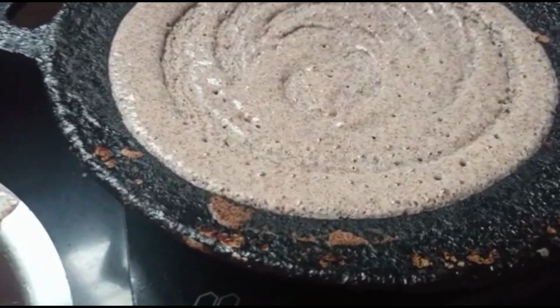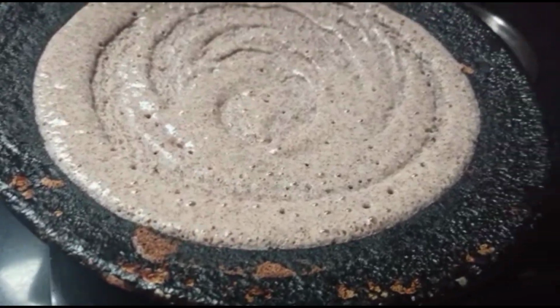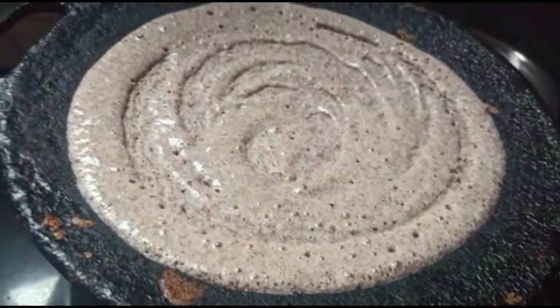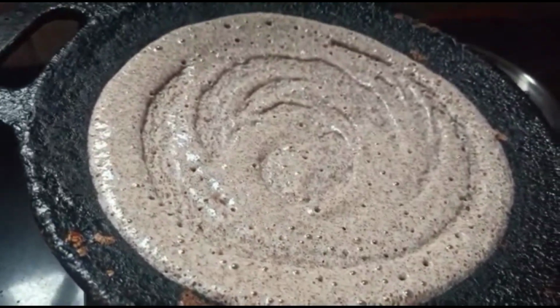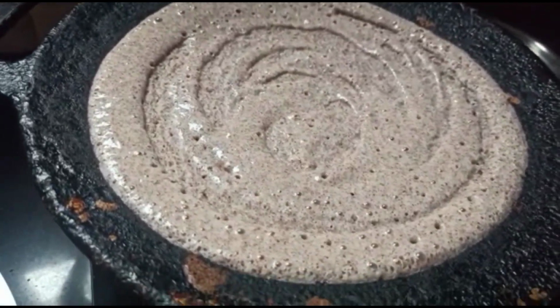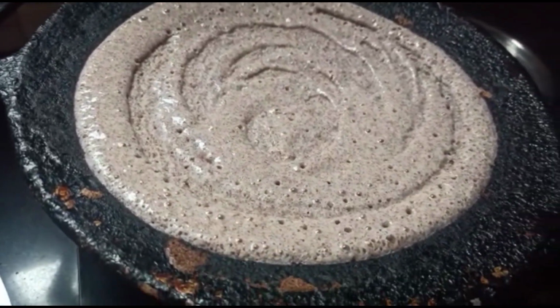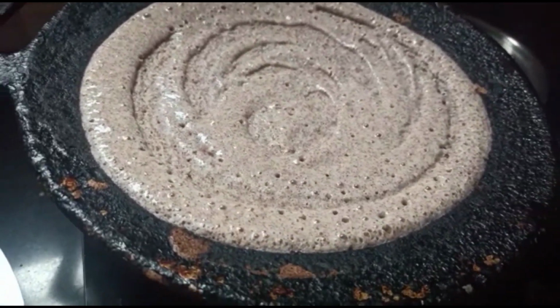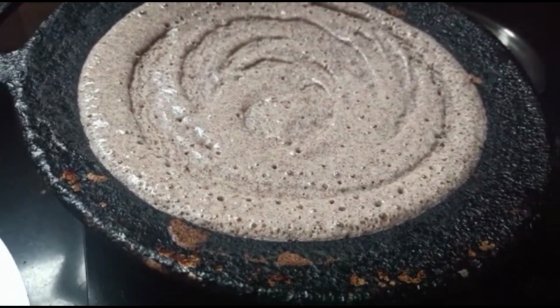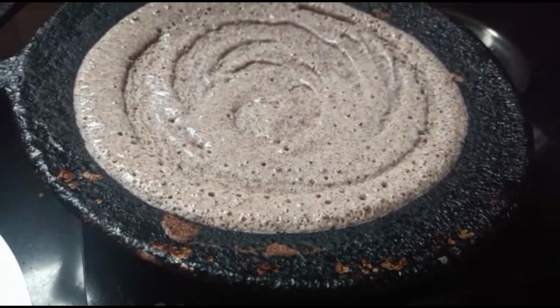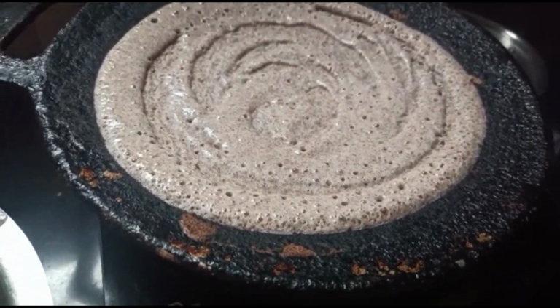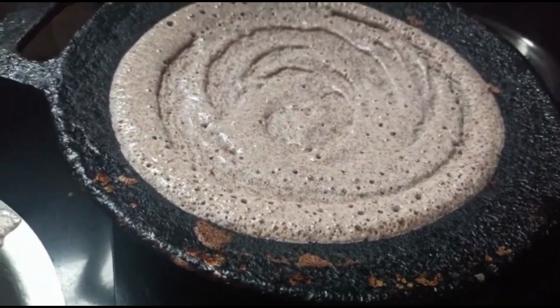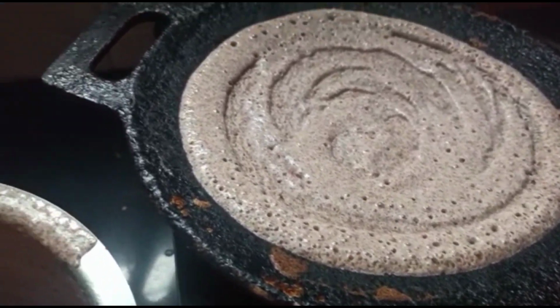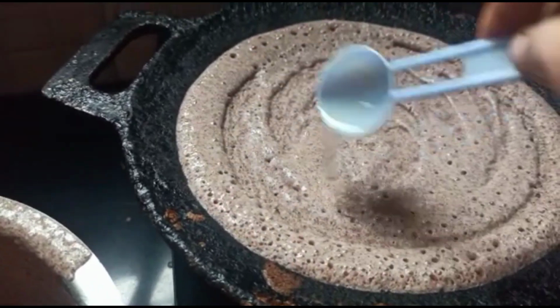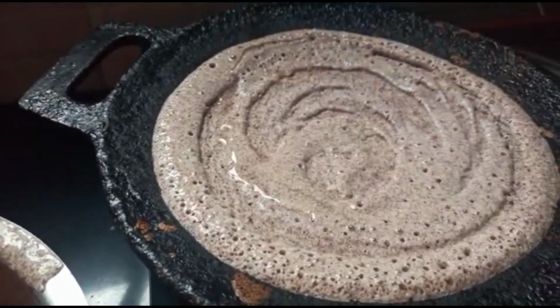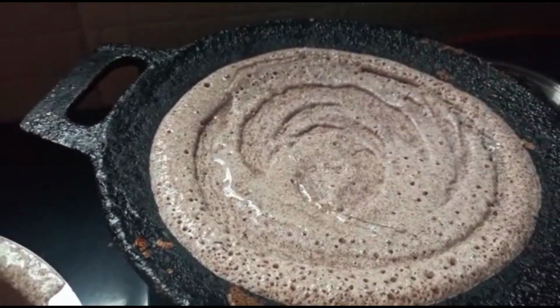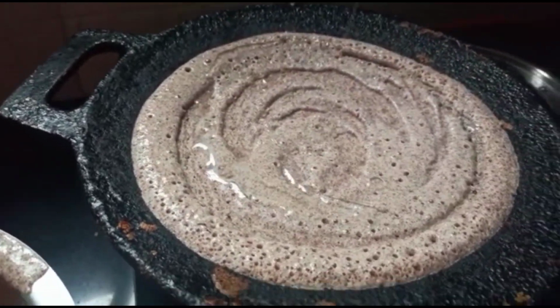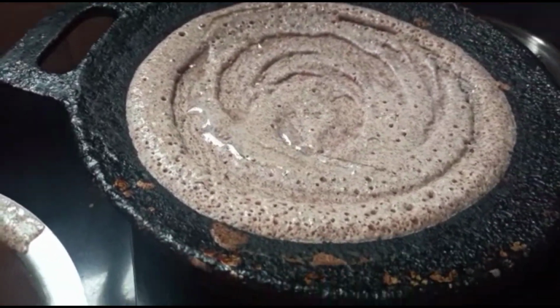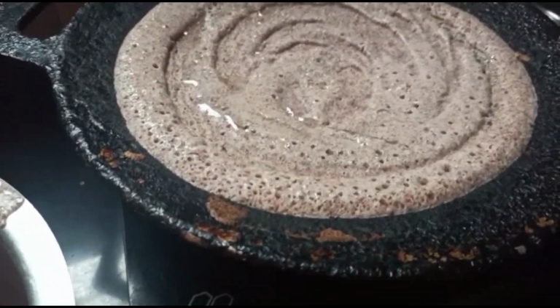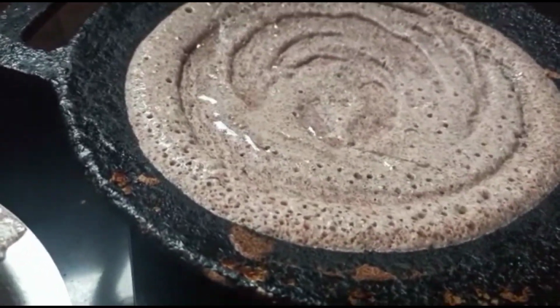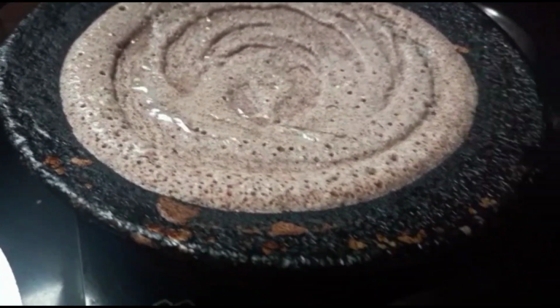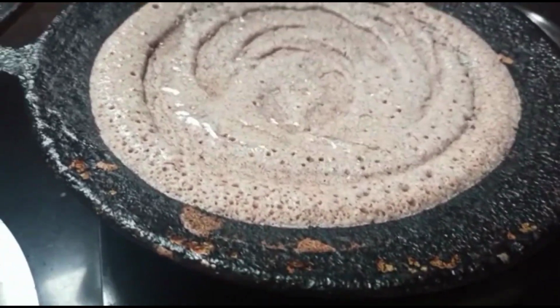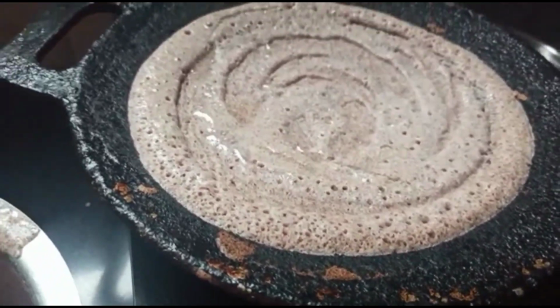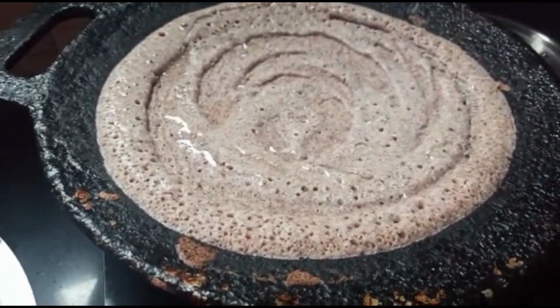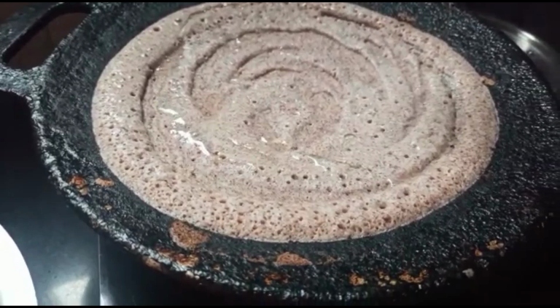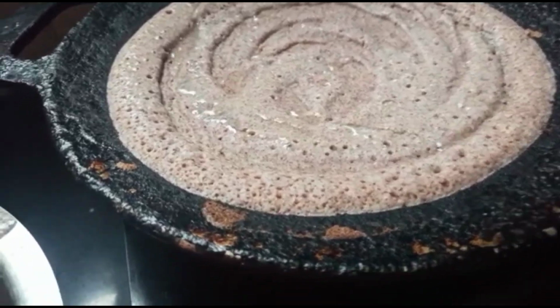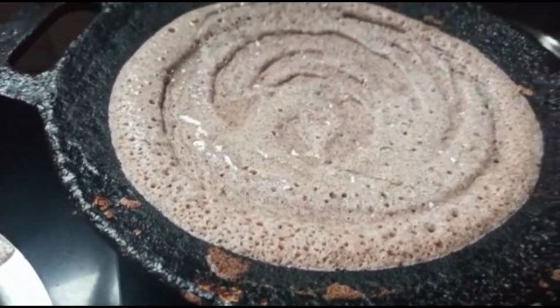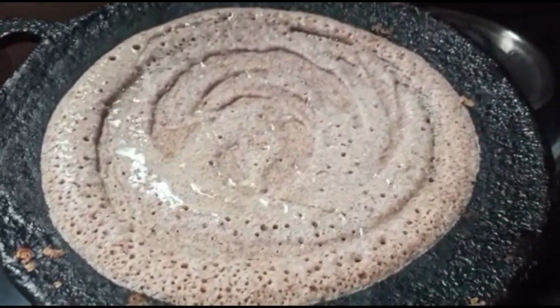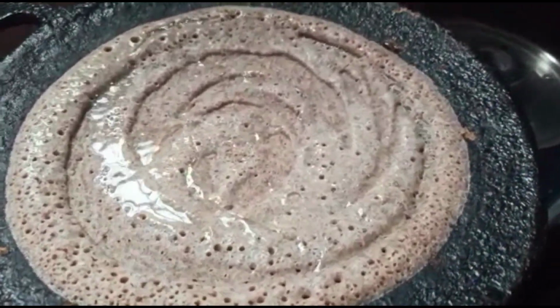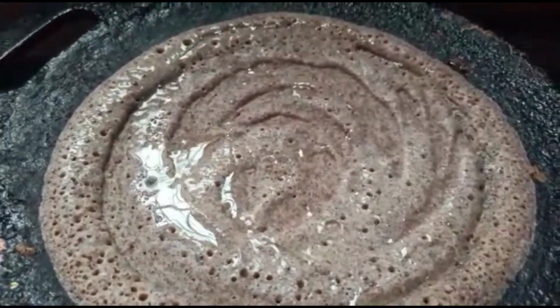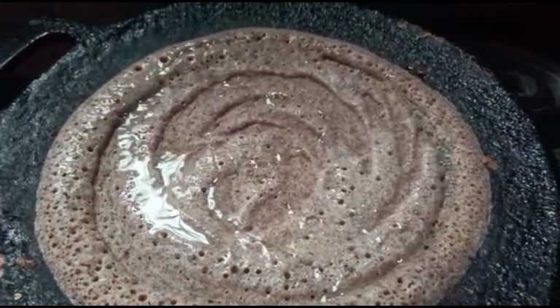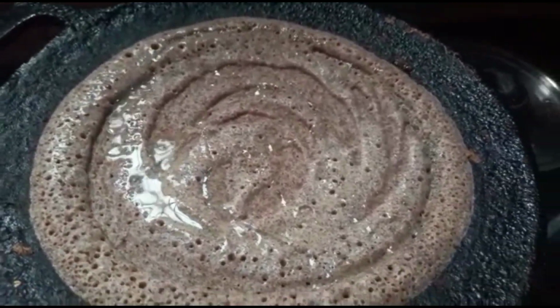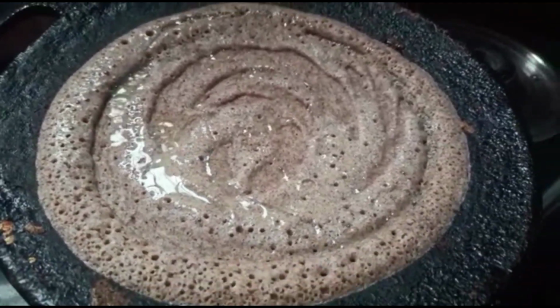Just add a little oil. You can stretch the dosa as much as you require.